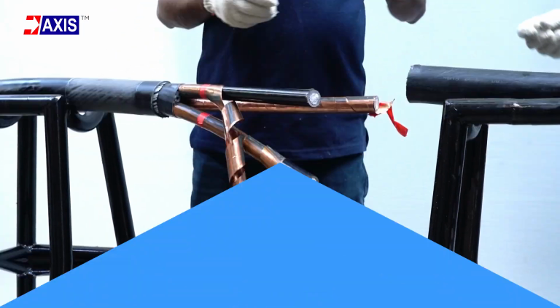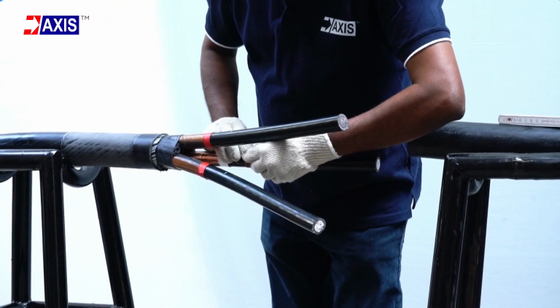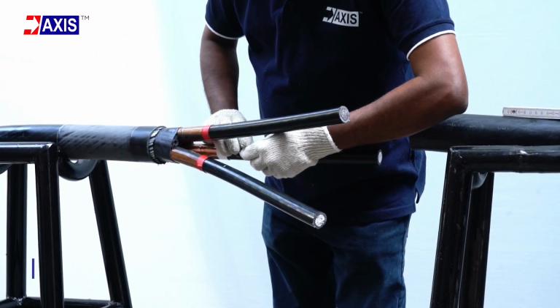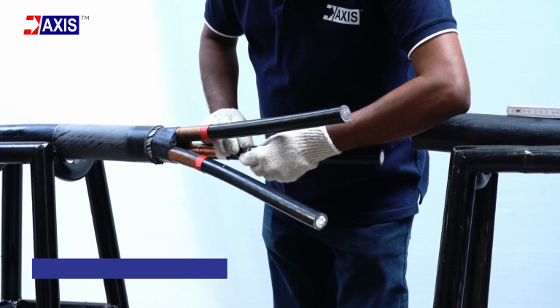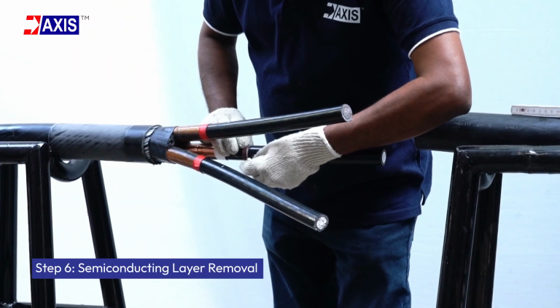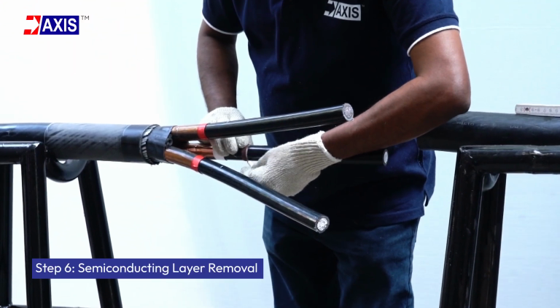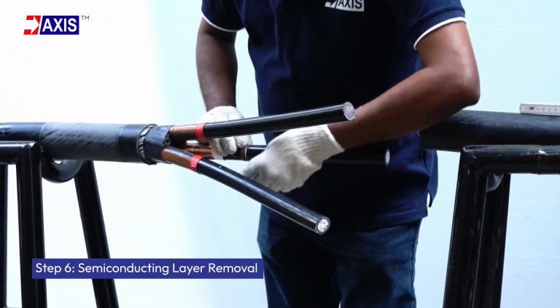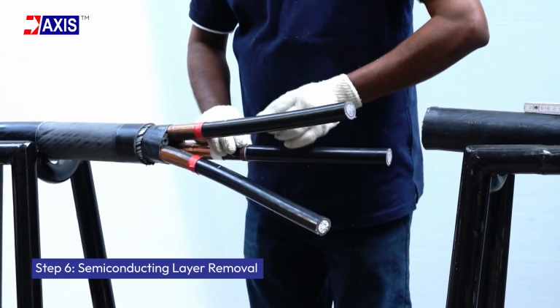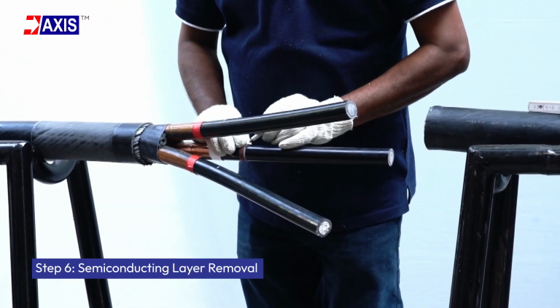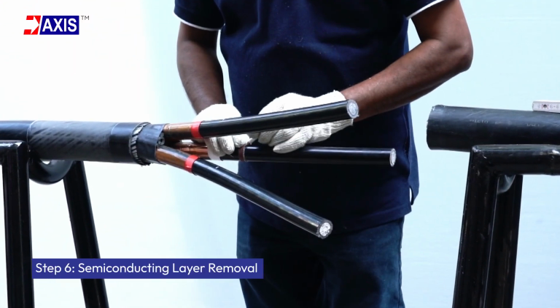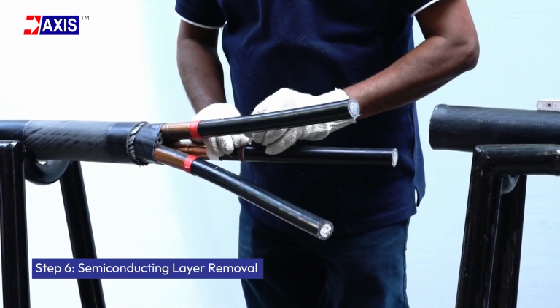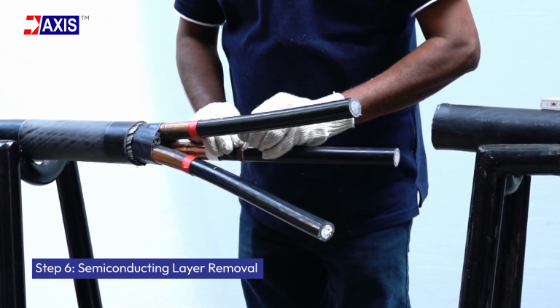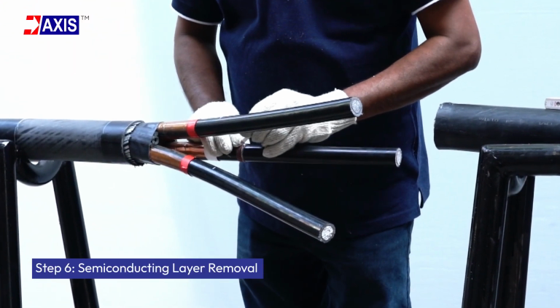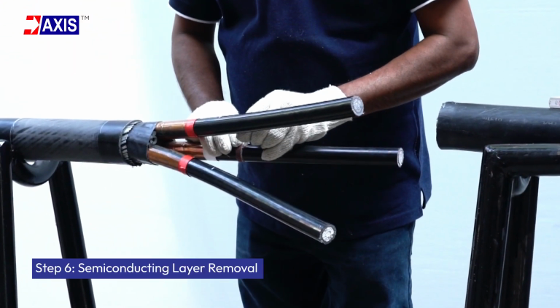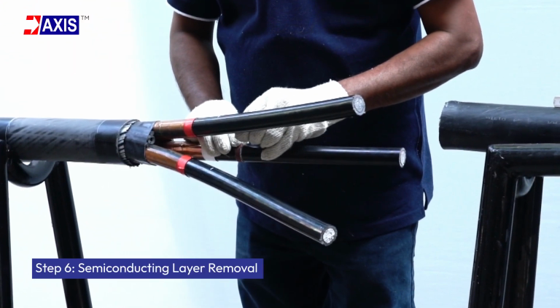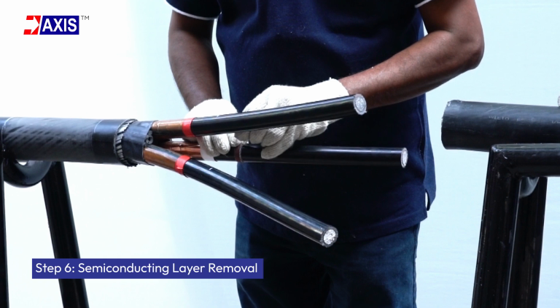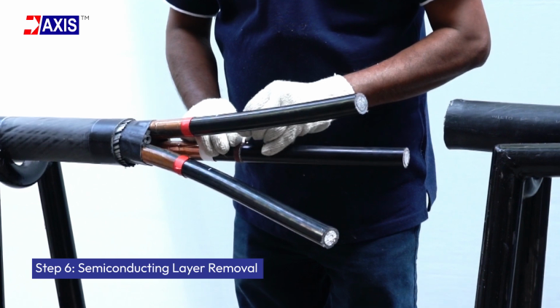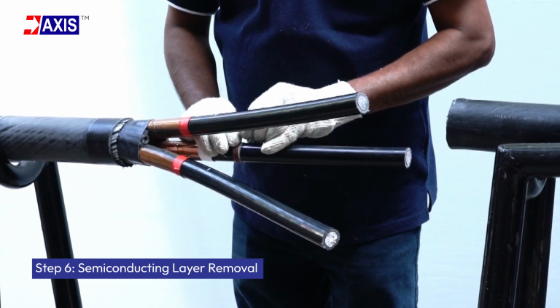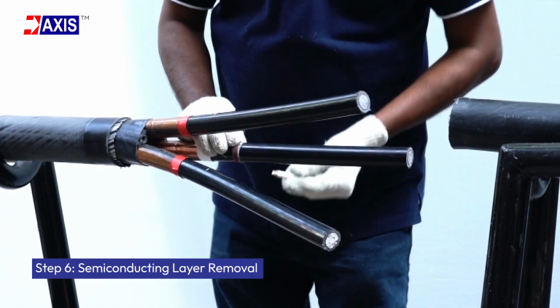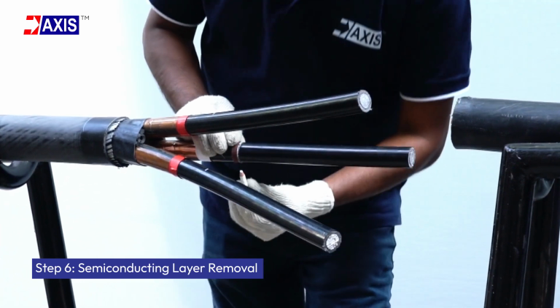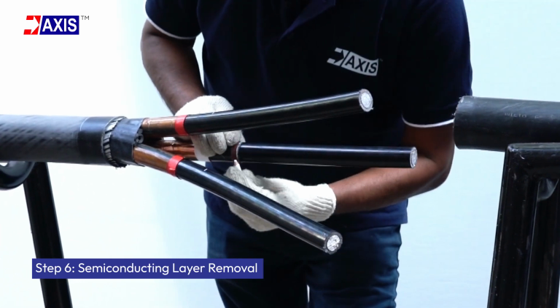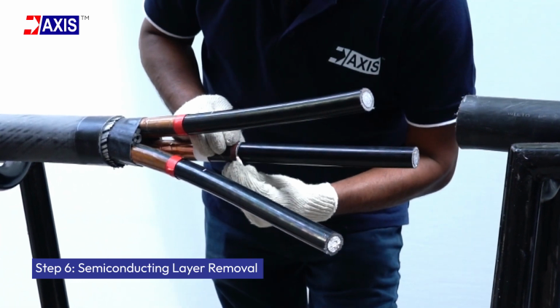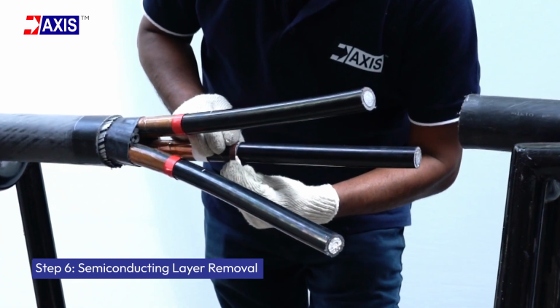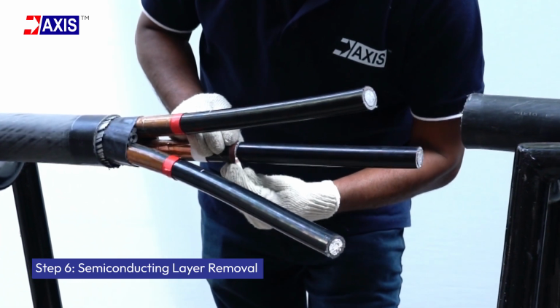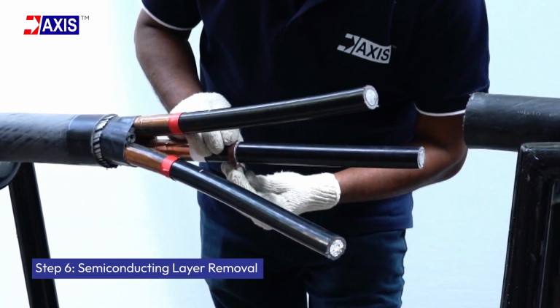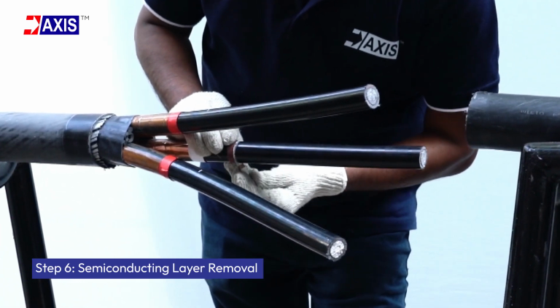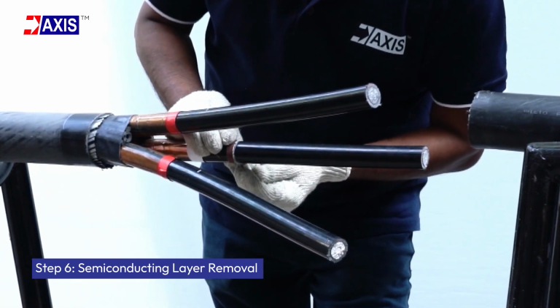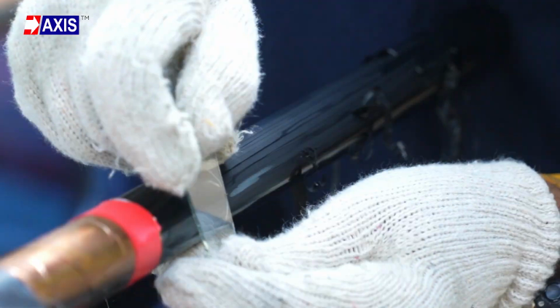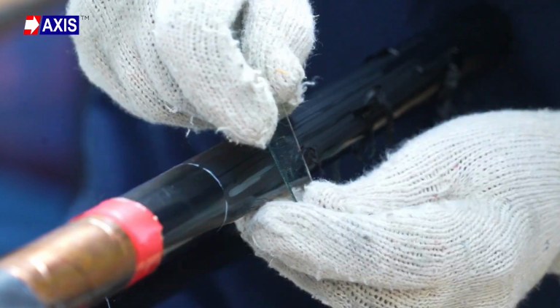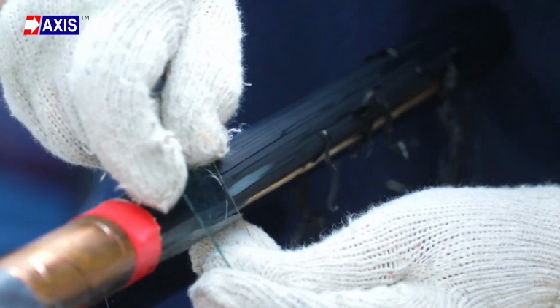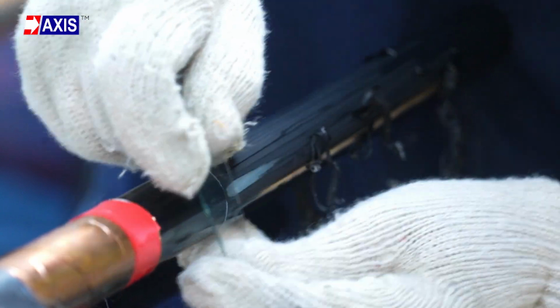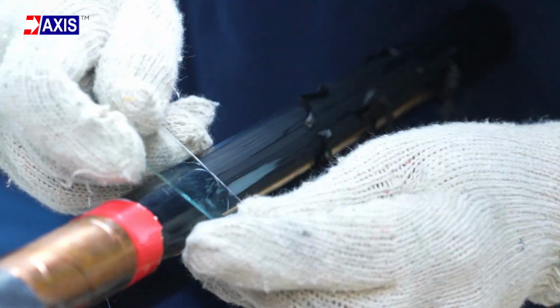Step 6: Semiconducting layer removal. Locate the semiconducting layer and measure 50 mm from the last vinyl tape. Now scrape off the semiconducting layer up to this point.